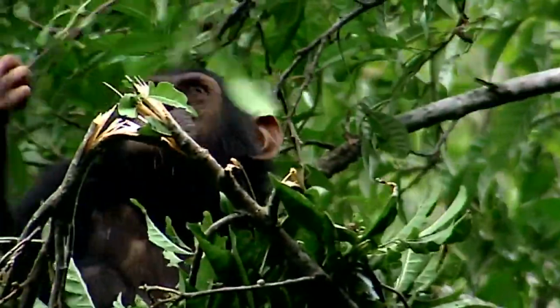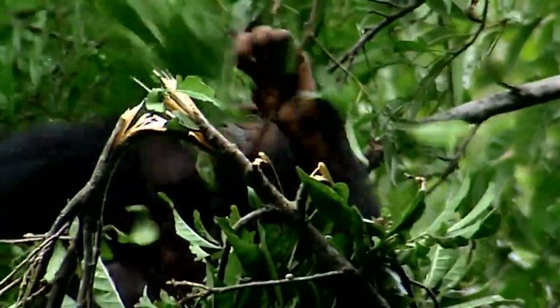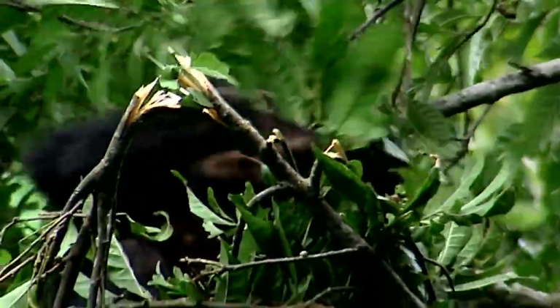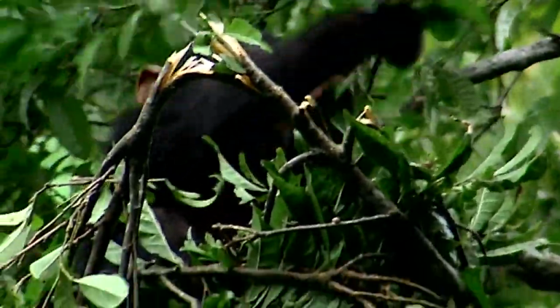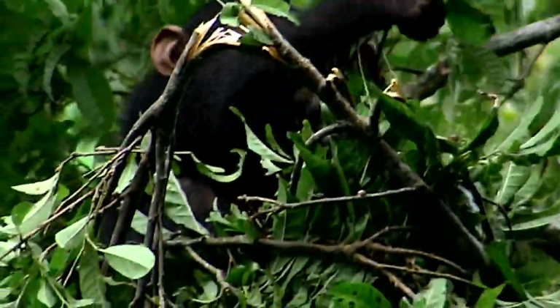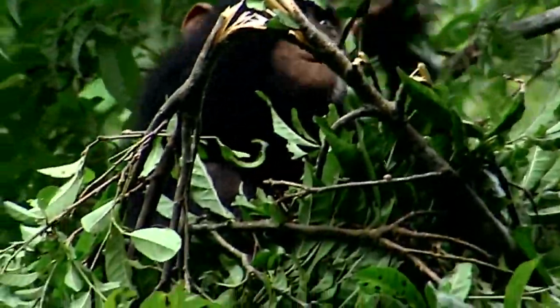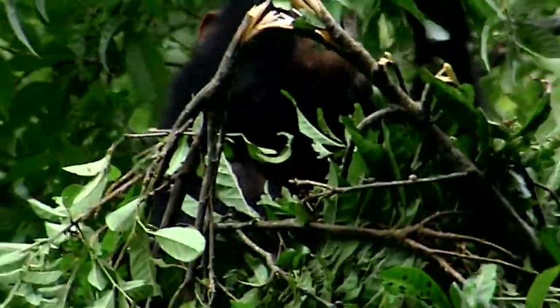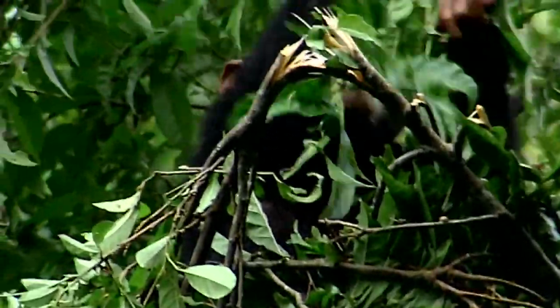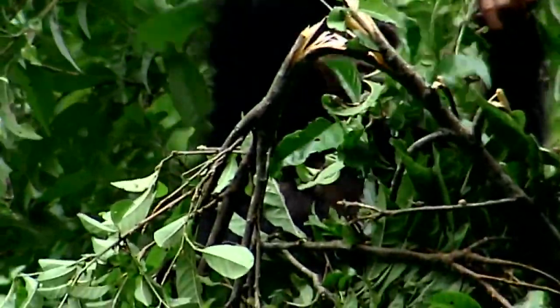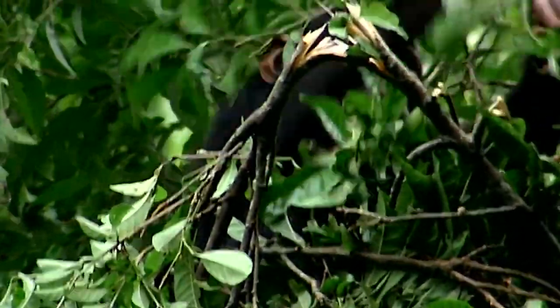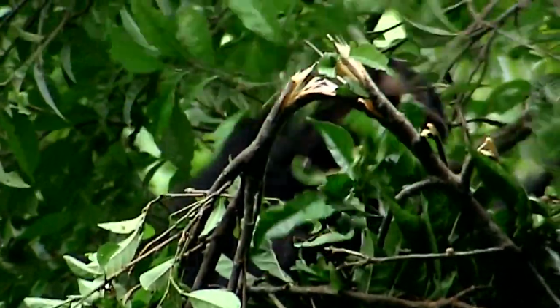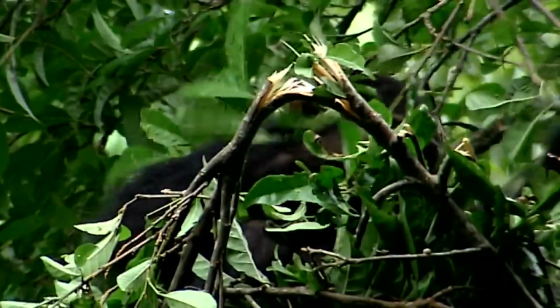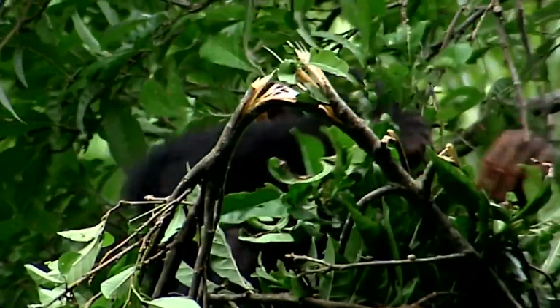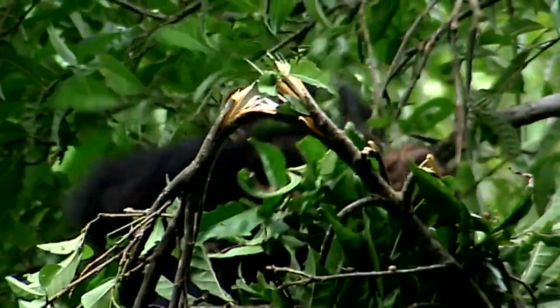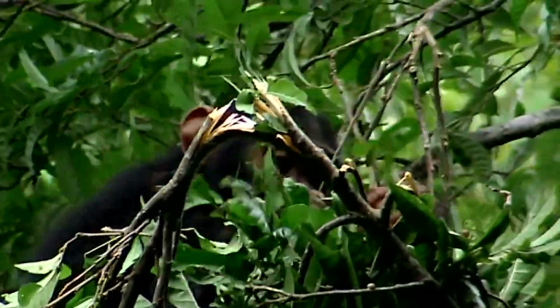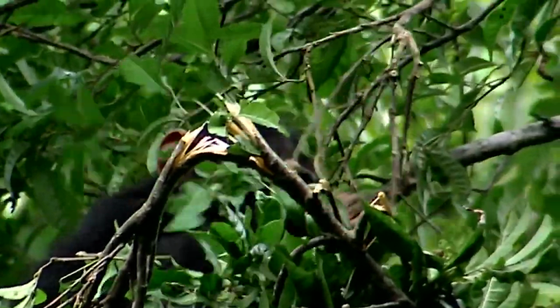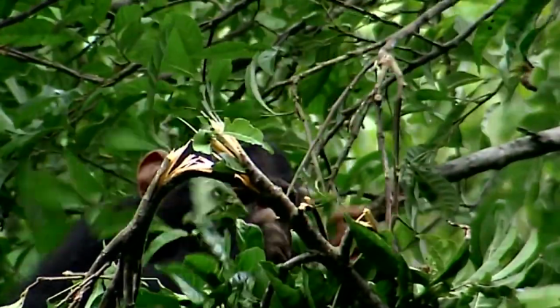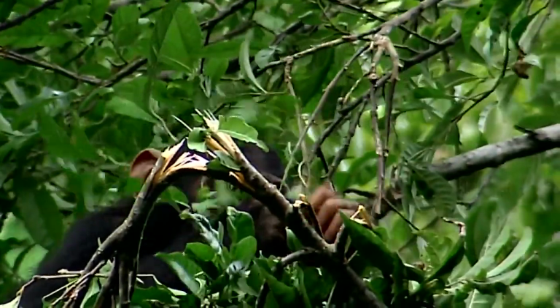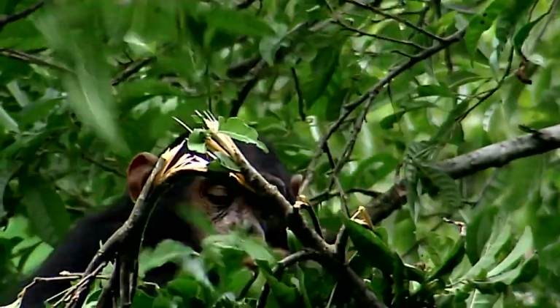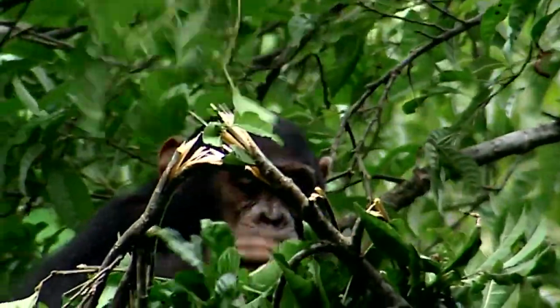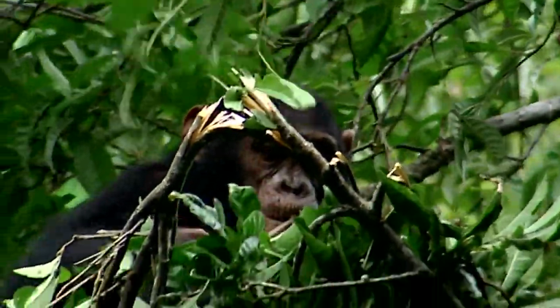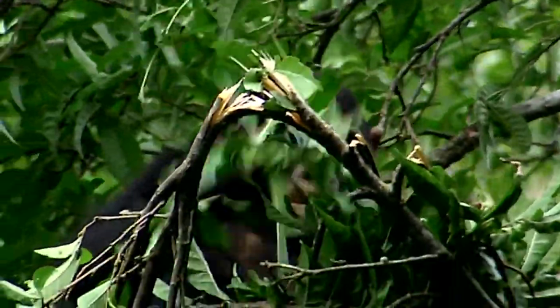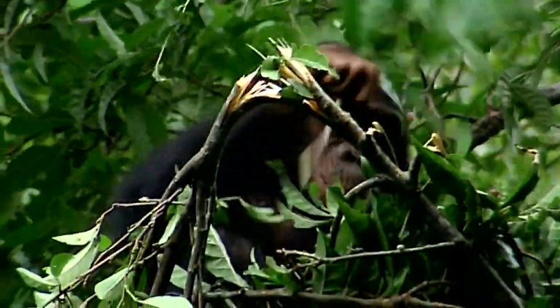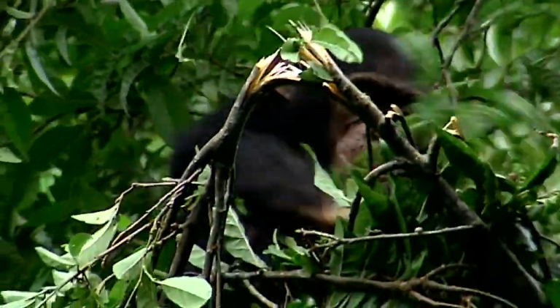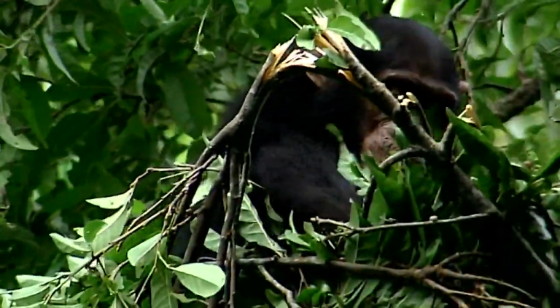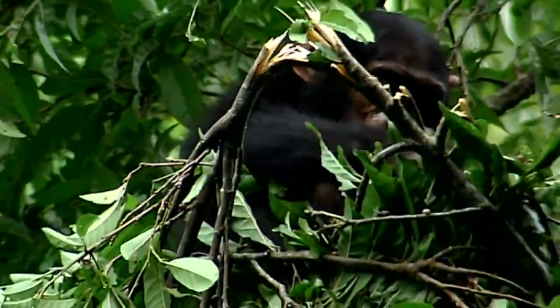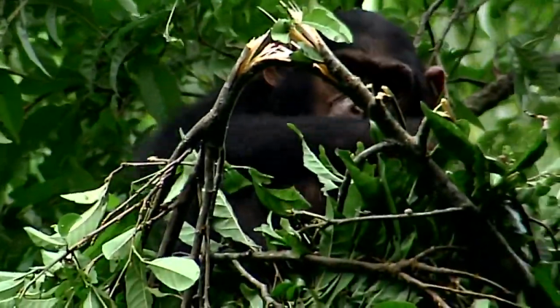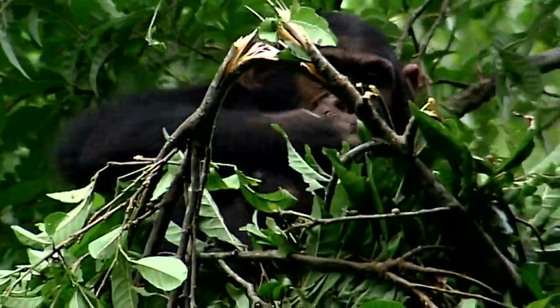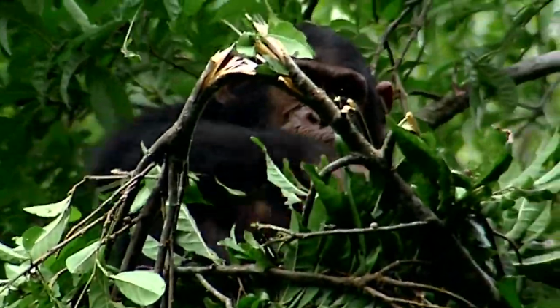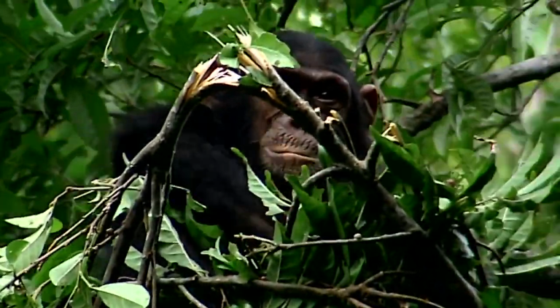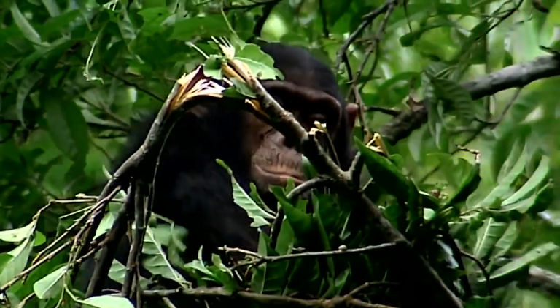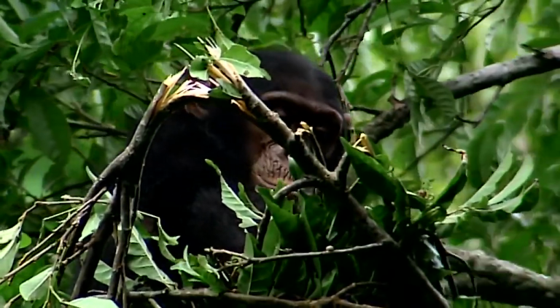Chimps build sleeping nests at night high up in the tree canopy, but when they're tired or unwell, they often build them during the day to rest in.